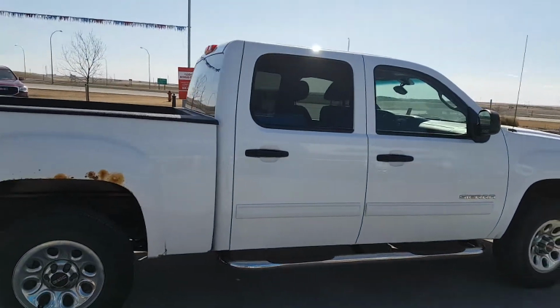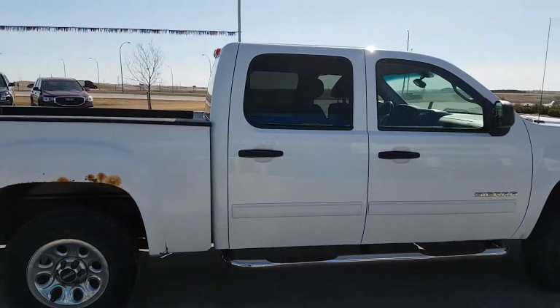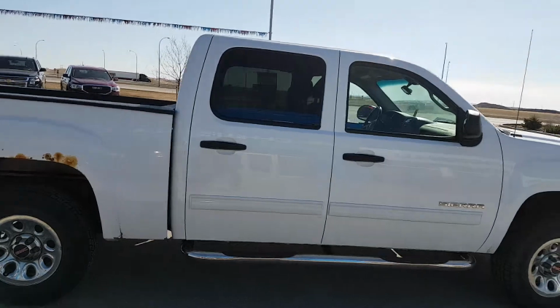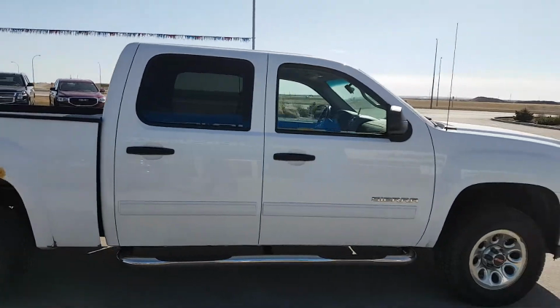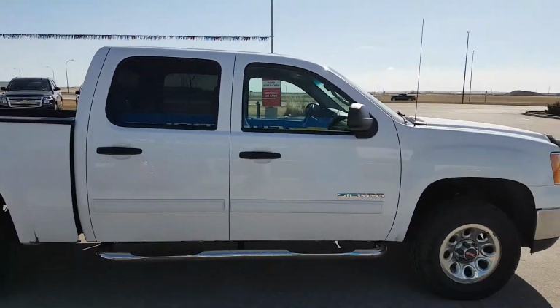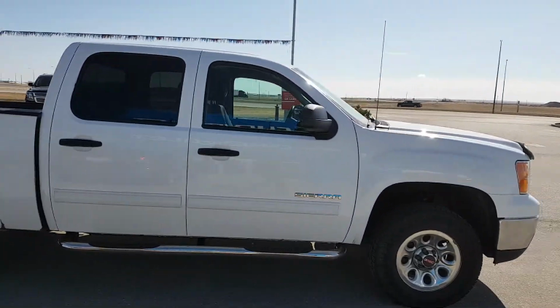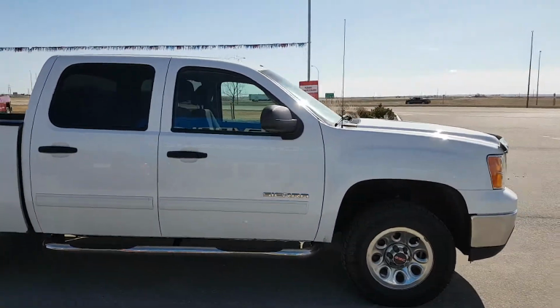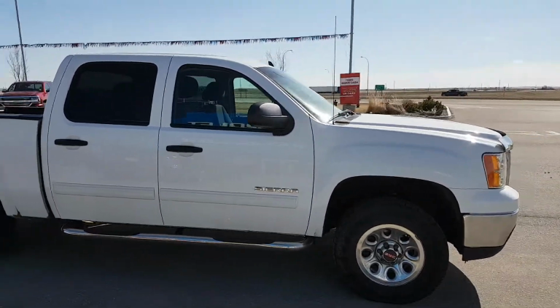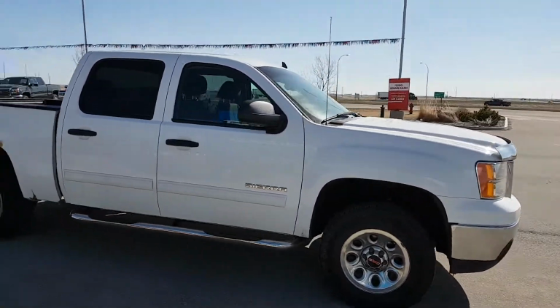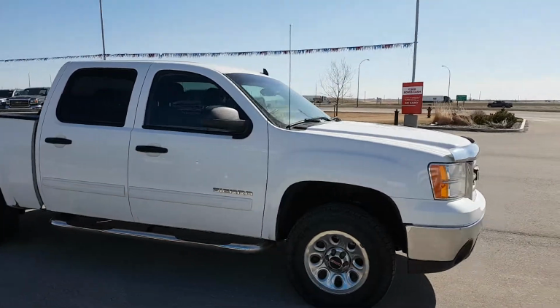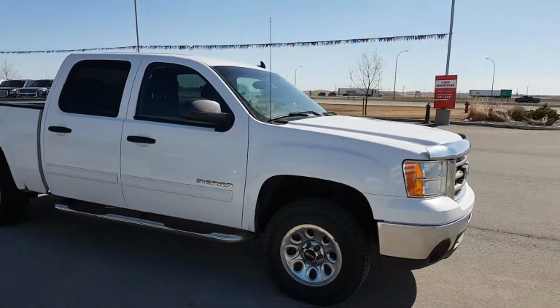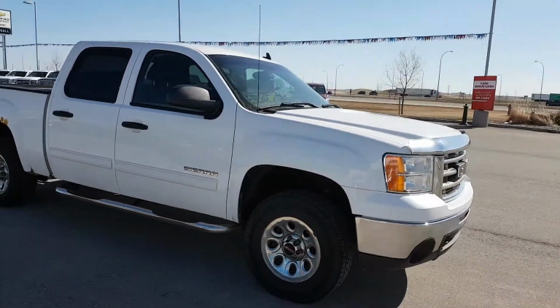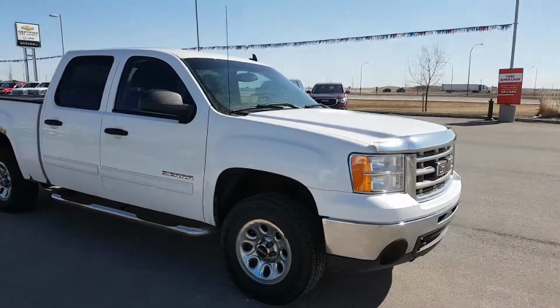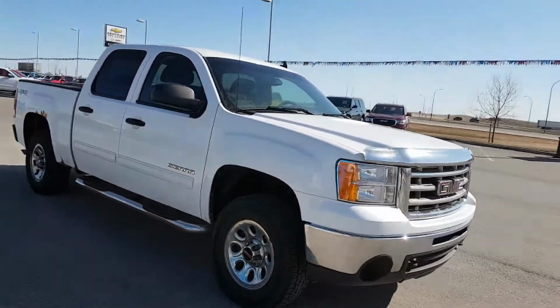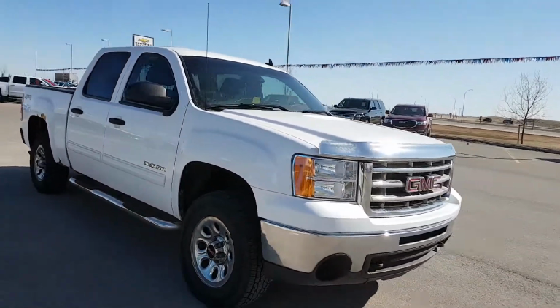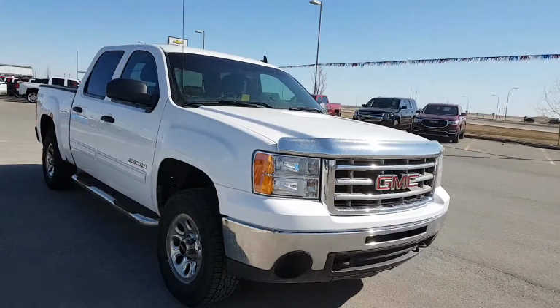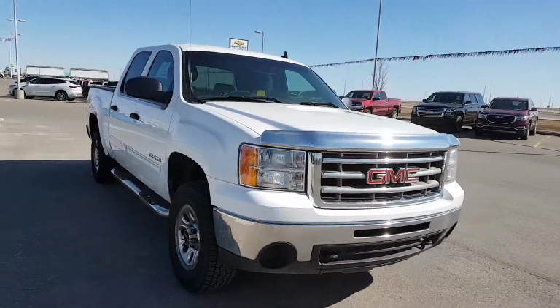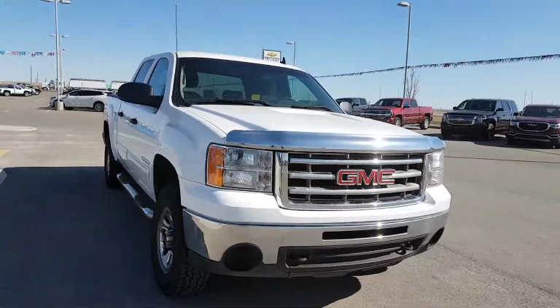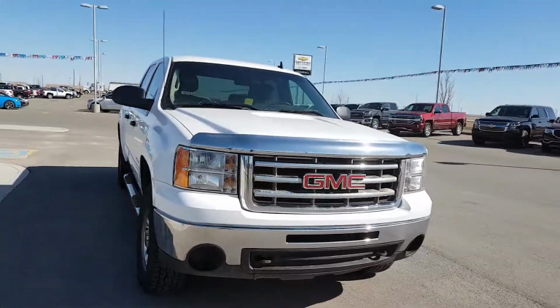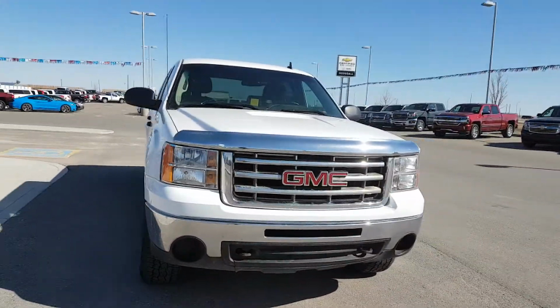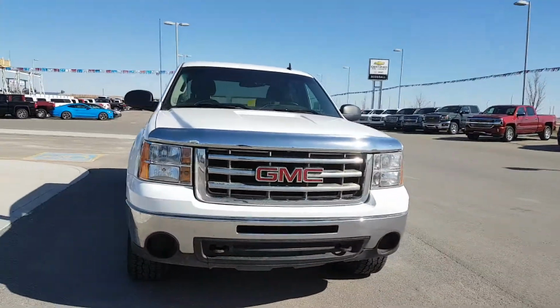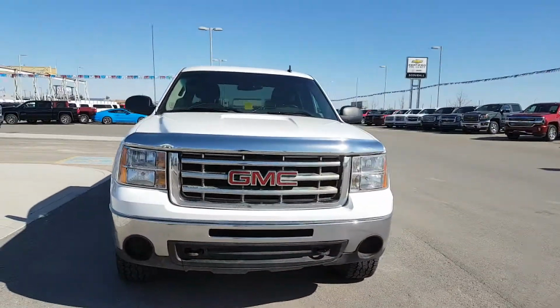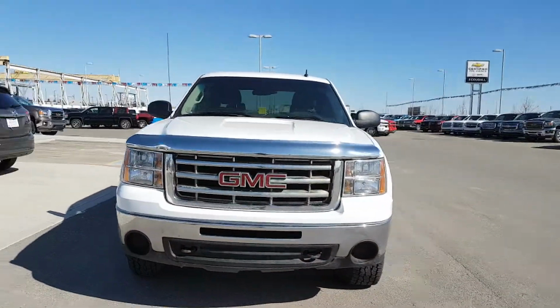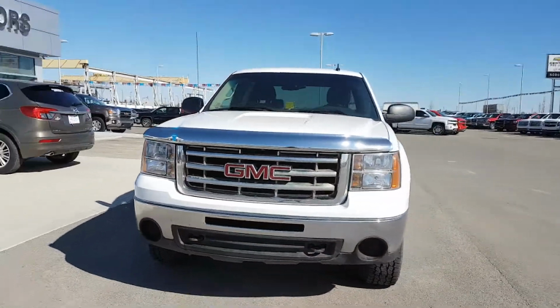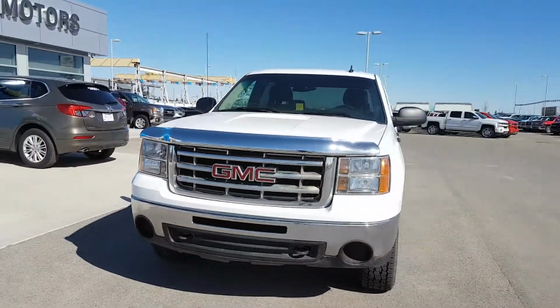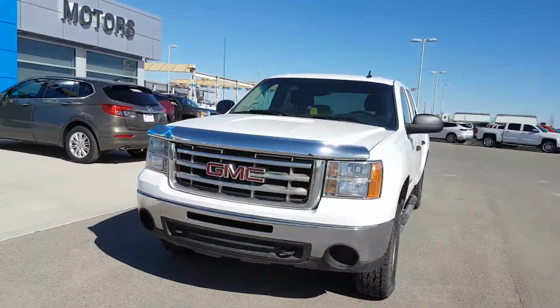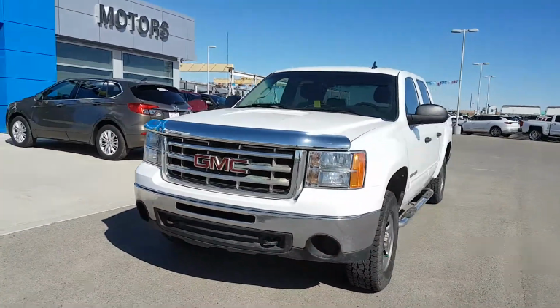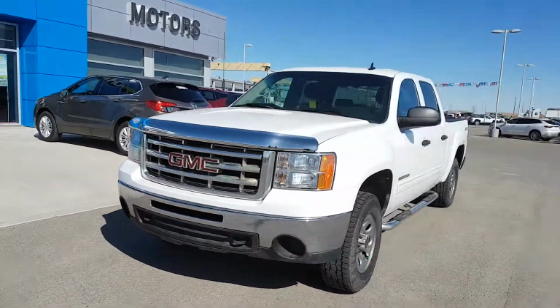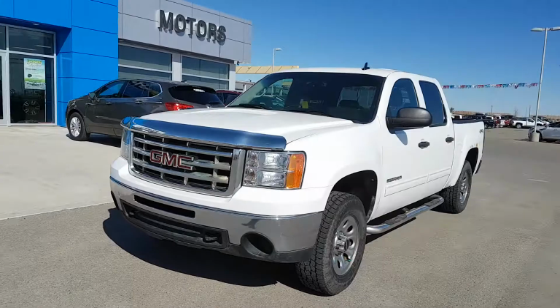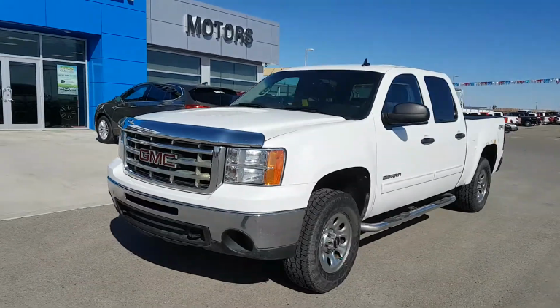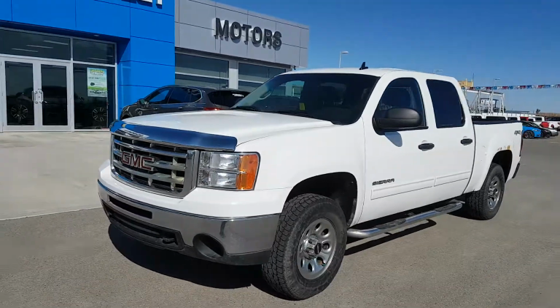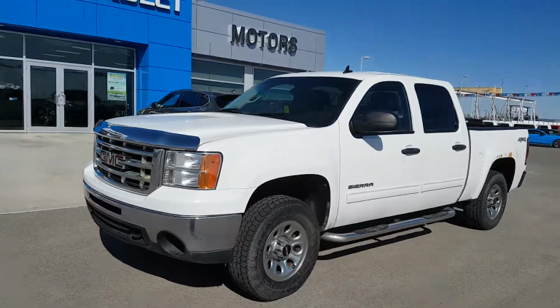It's got running boards. The unit is powered by a 5.3 litre 8 cylinder engine and an automatic transmission. This unit has a high mileage at 215,000 km and it's in remarkable condition for its mileage. It does have rust on the exterior.